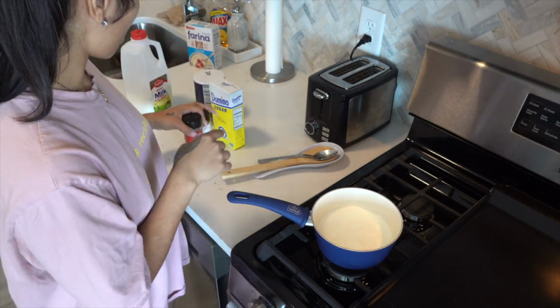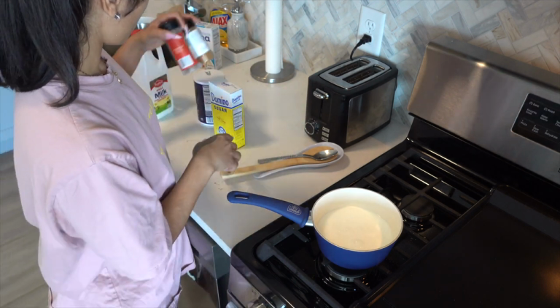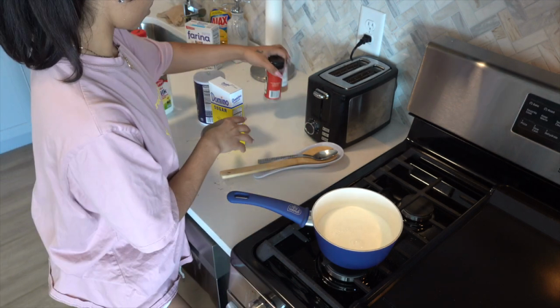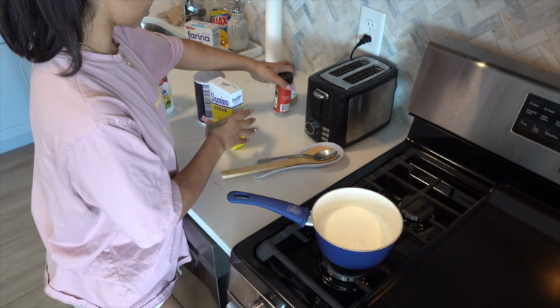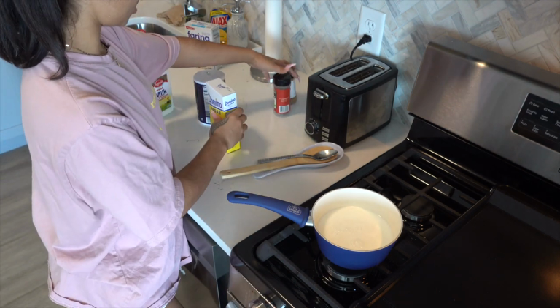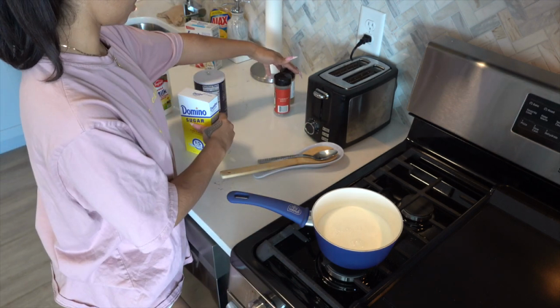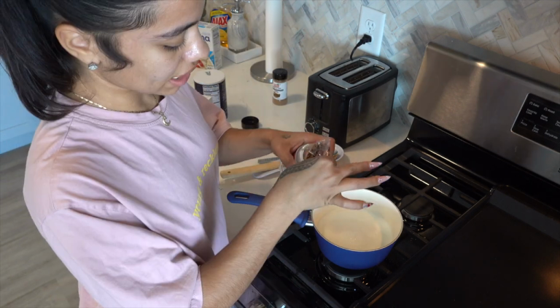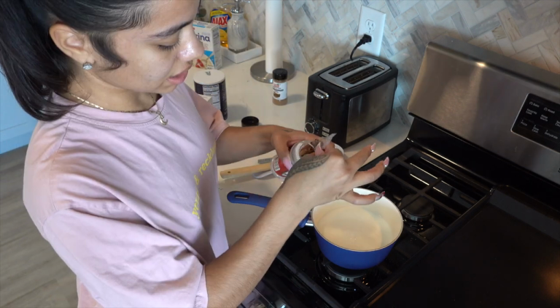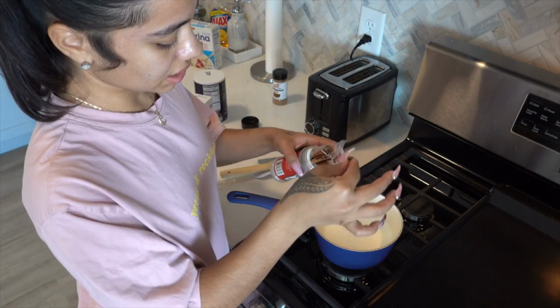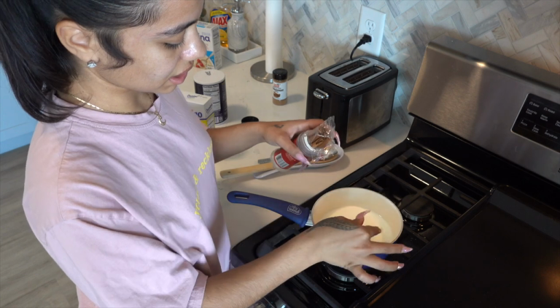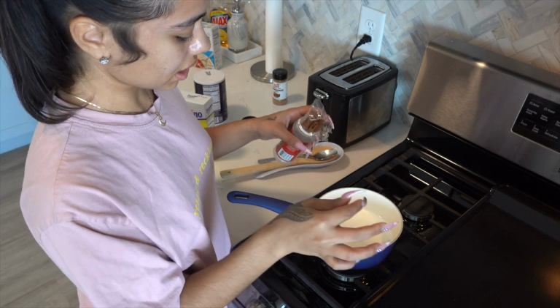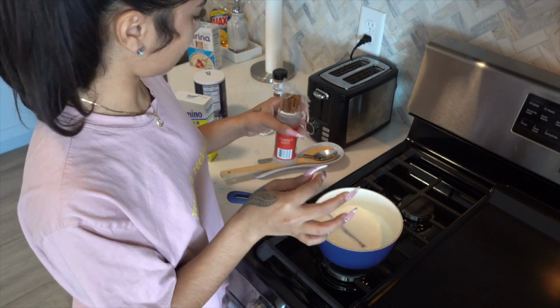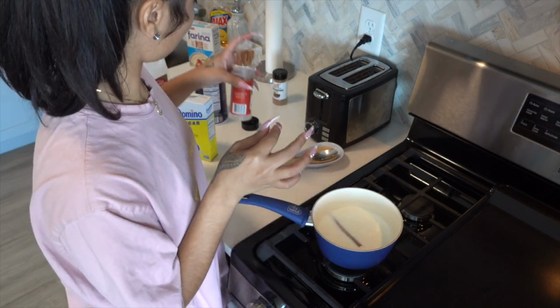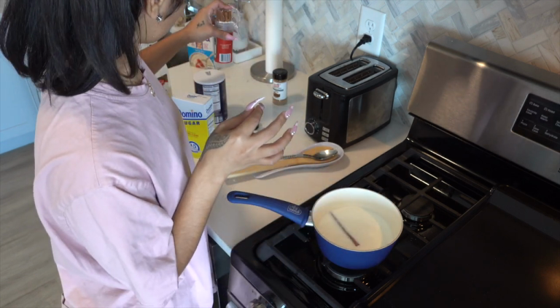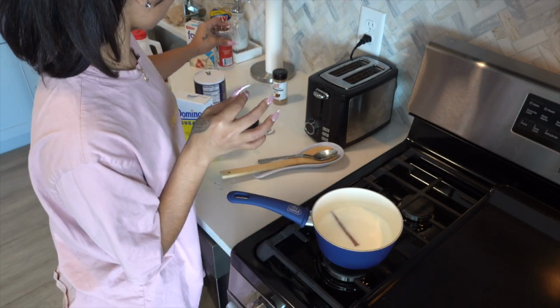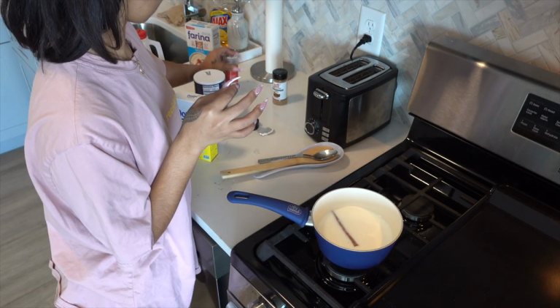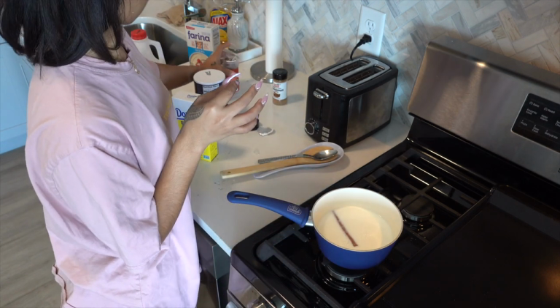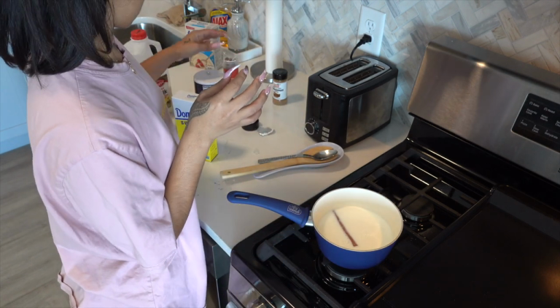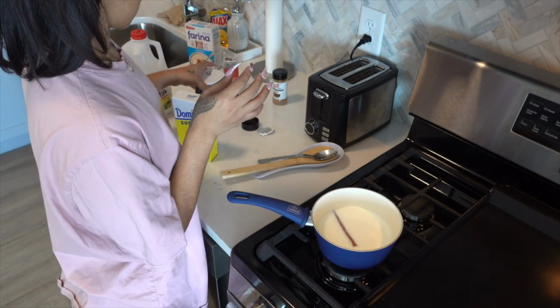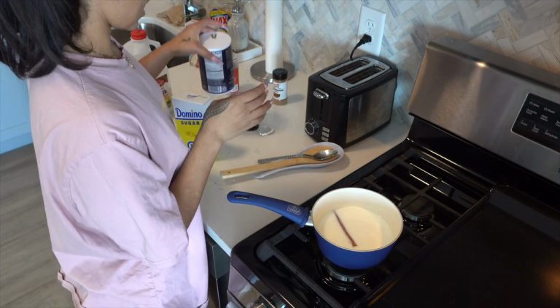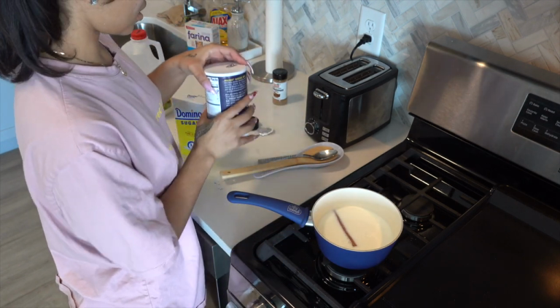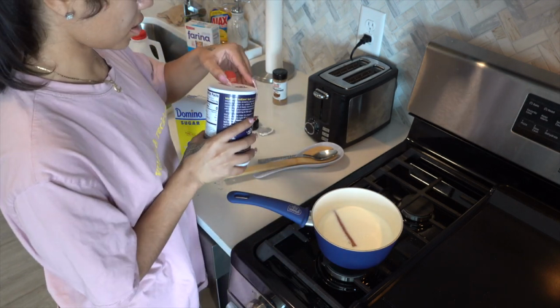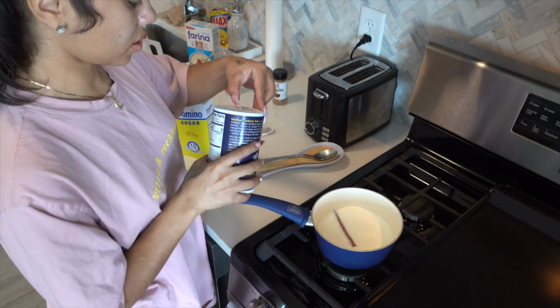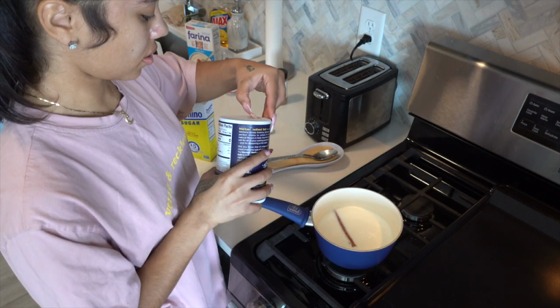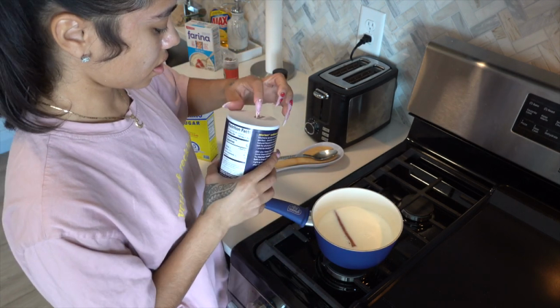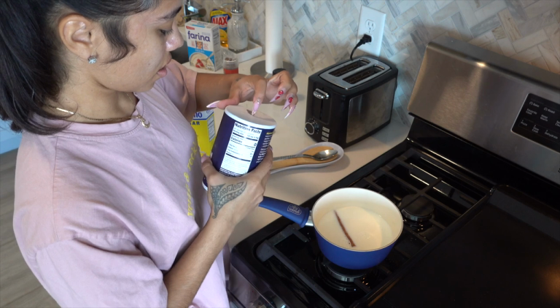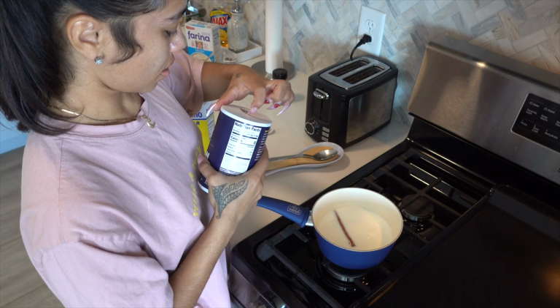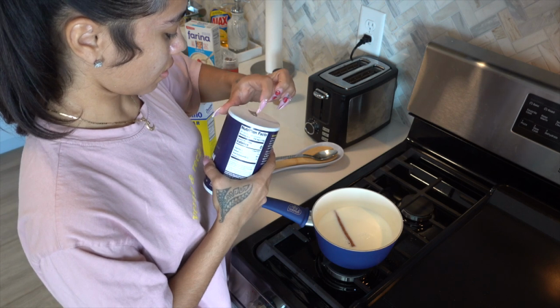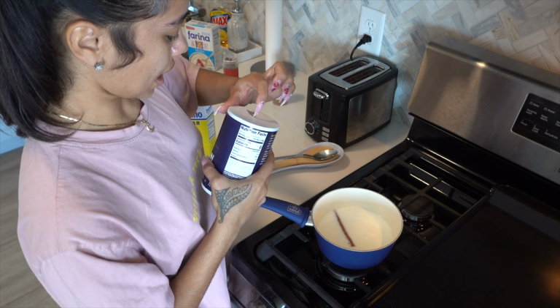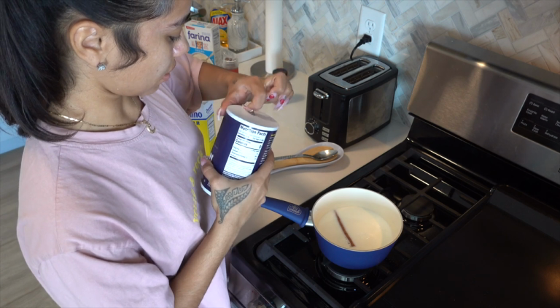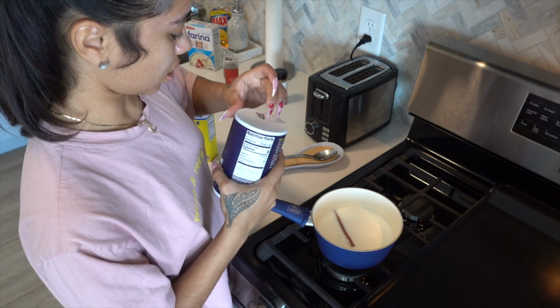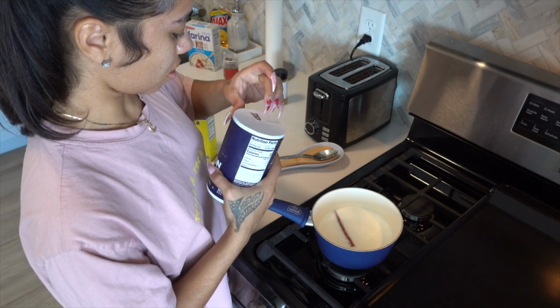Then we're going to add a cinnamon stick, then we're gonna add some salt — like about that much.